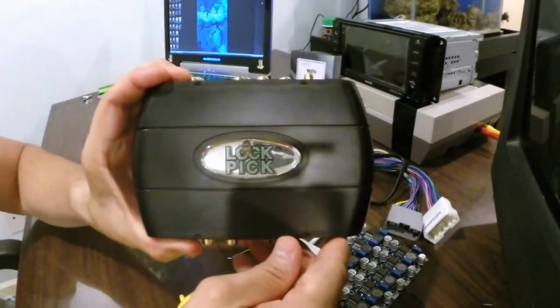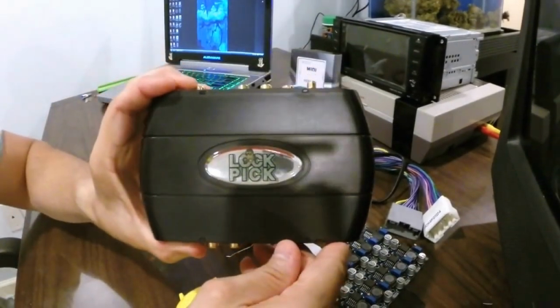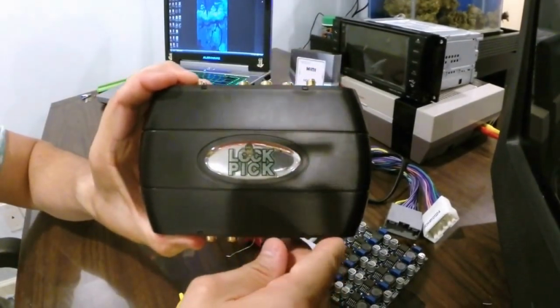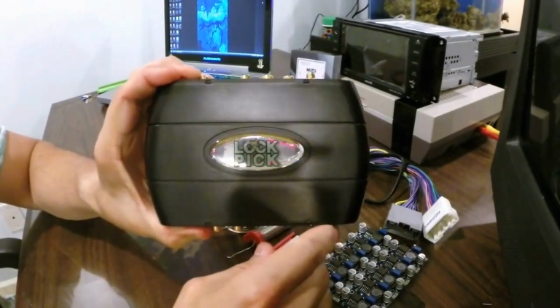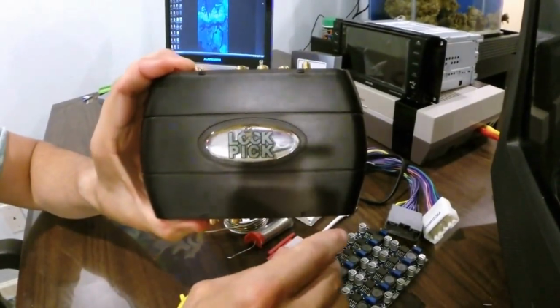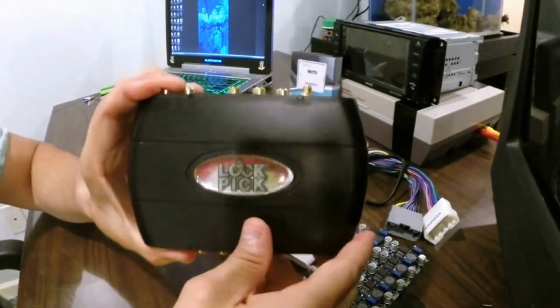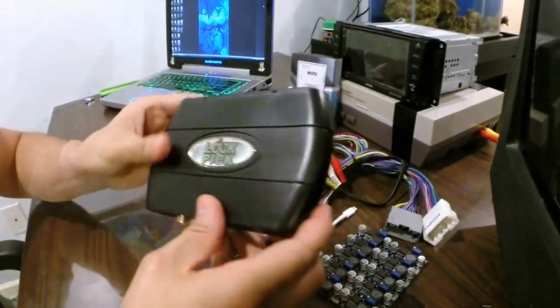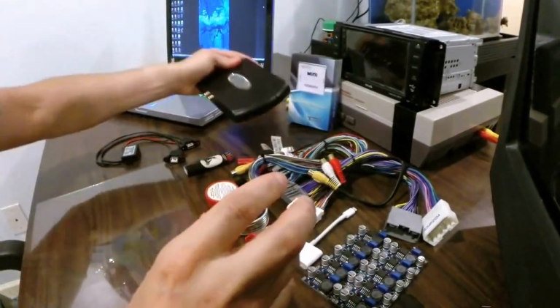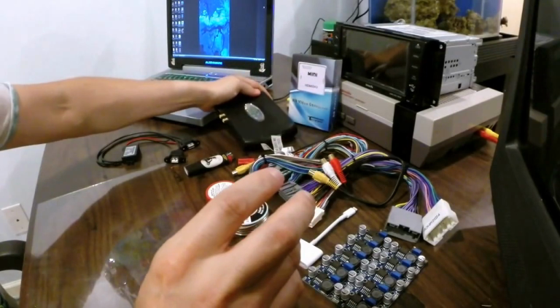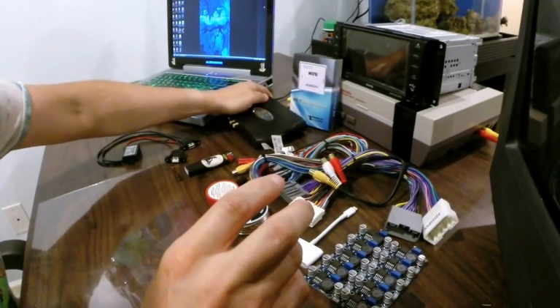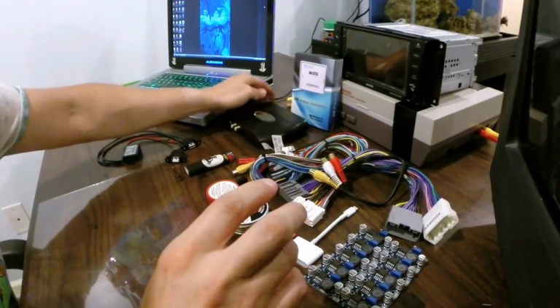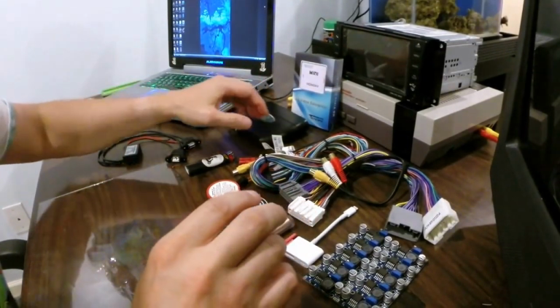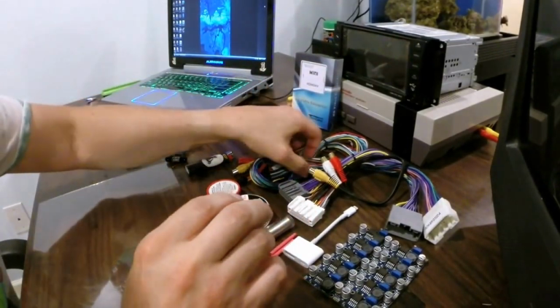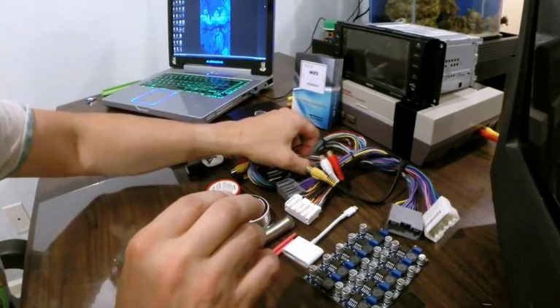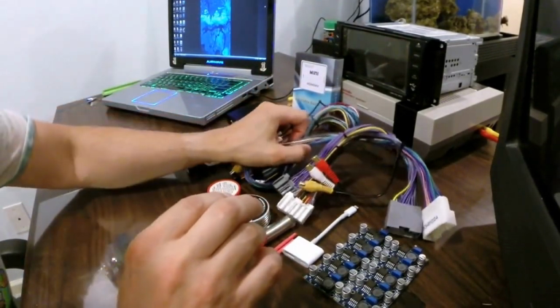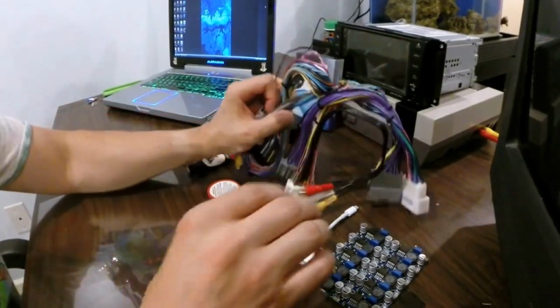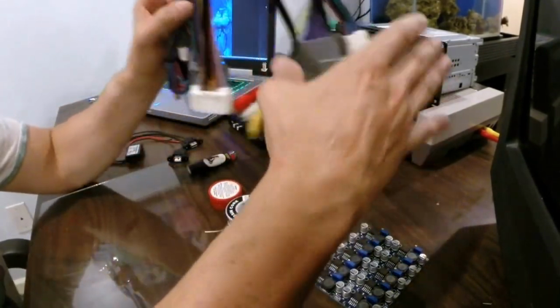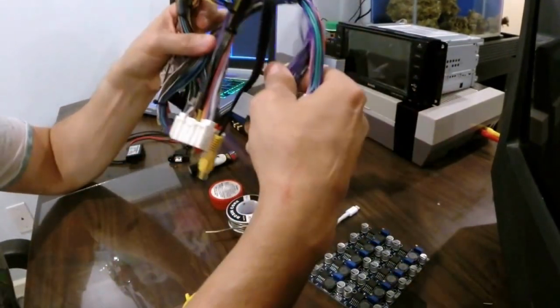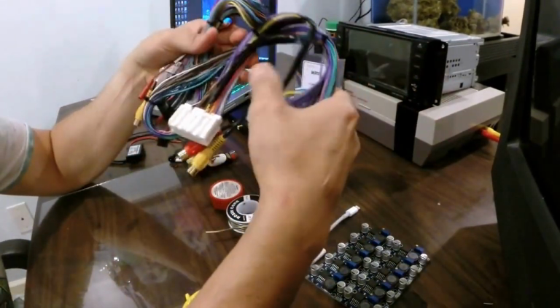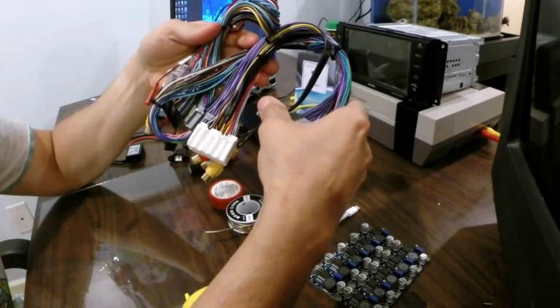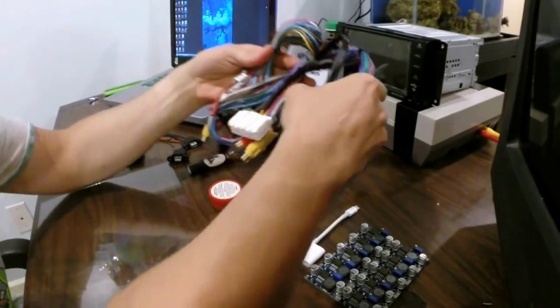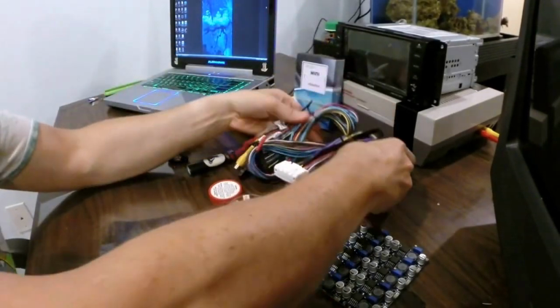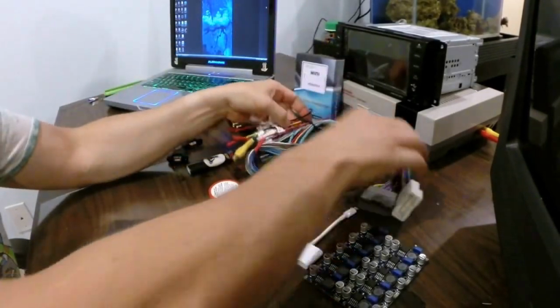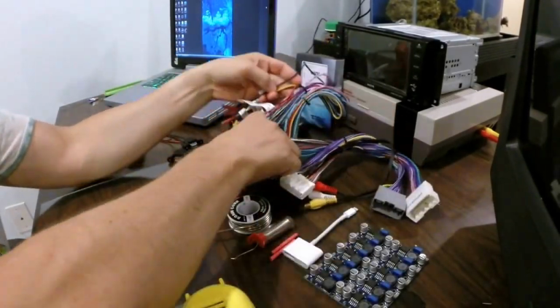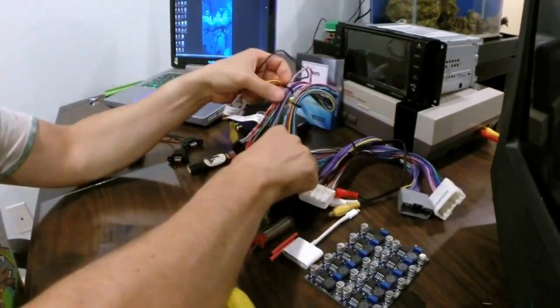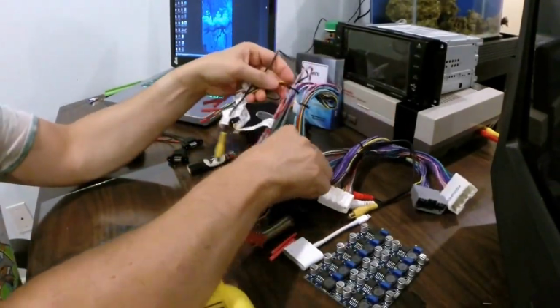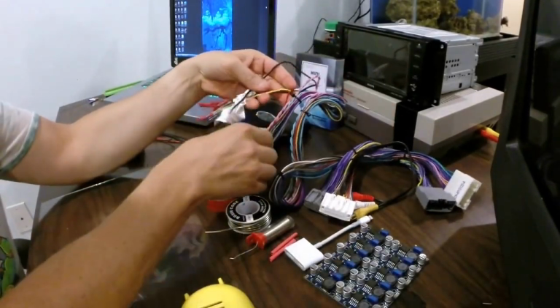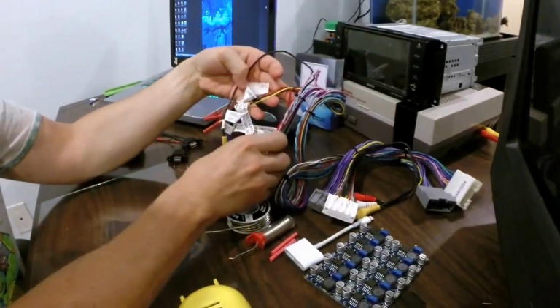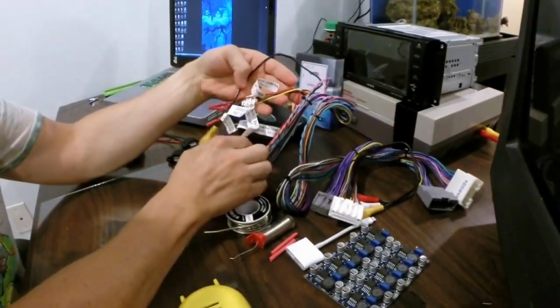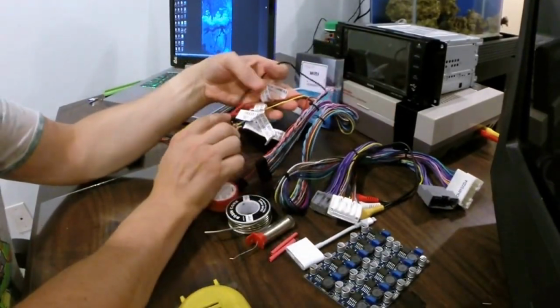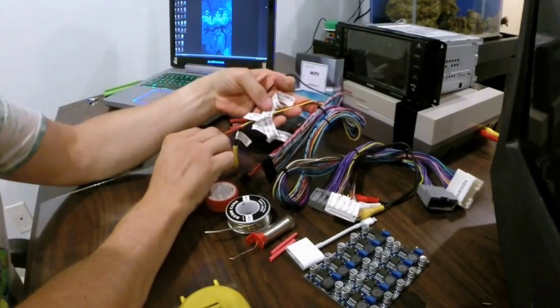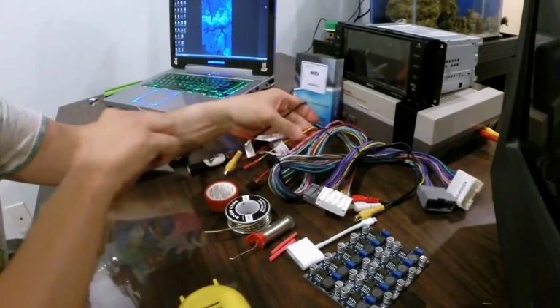Today what we're going to be doing is we're going to be soldering on some accessories to this Lotpik Air harness. The Lotpik Air harness is pretty dope — it's got a bunch of accessories, outputs, and you can put cameras on them.